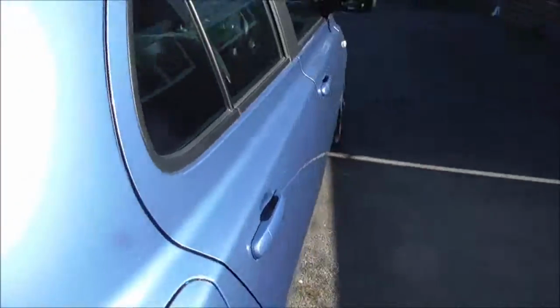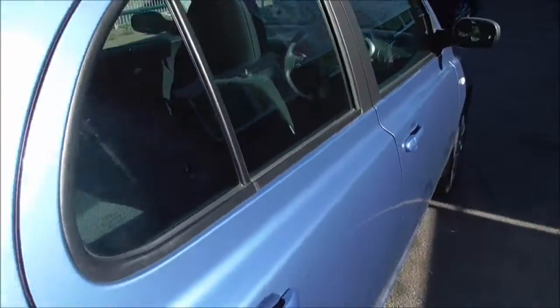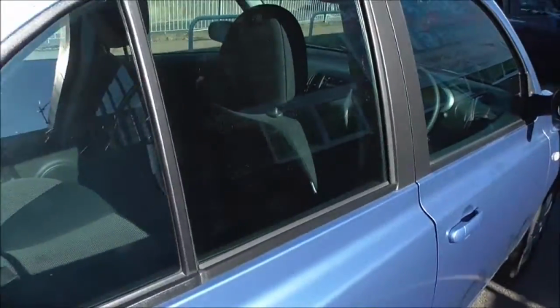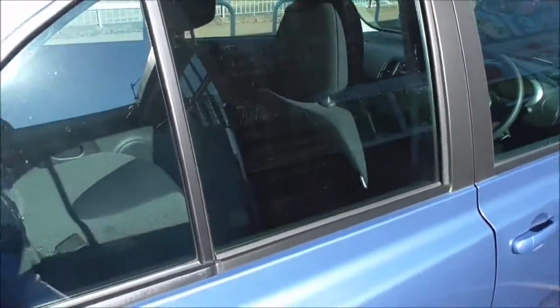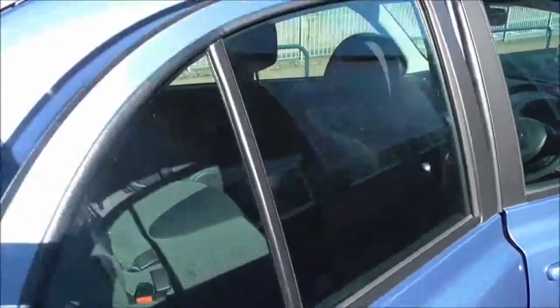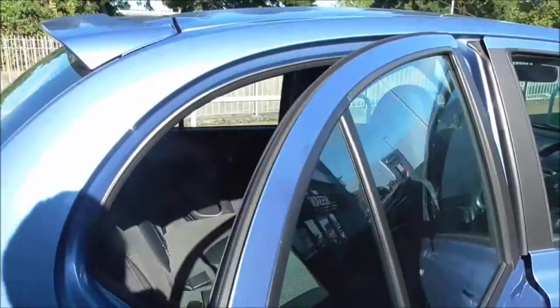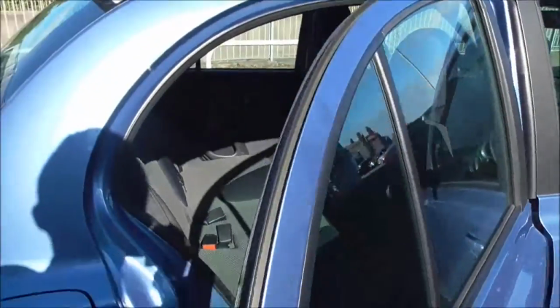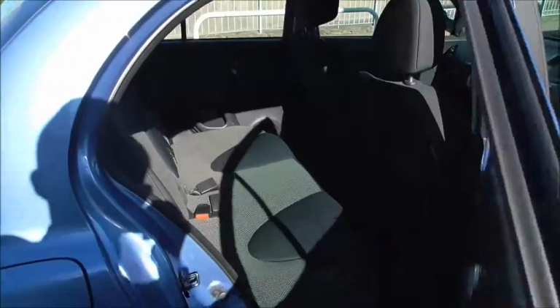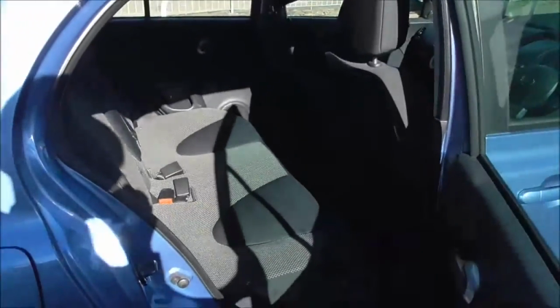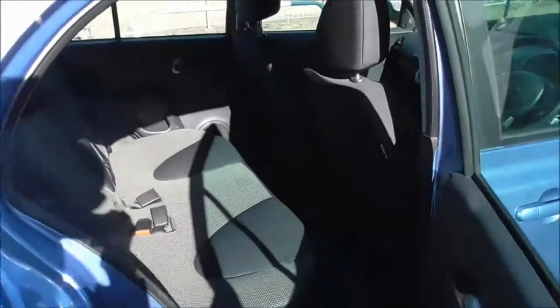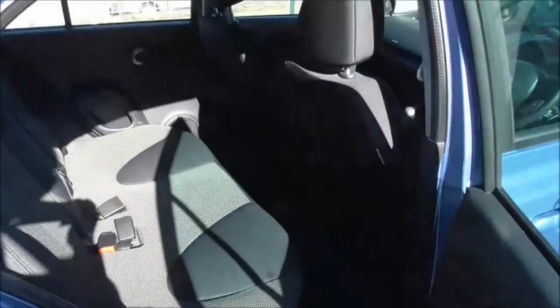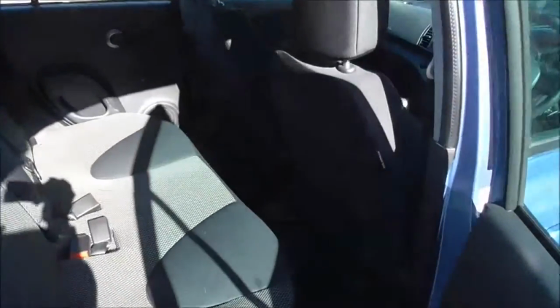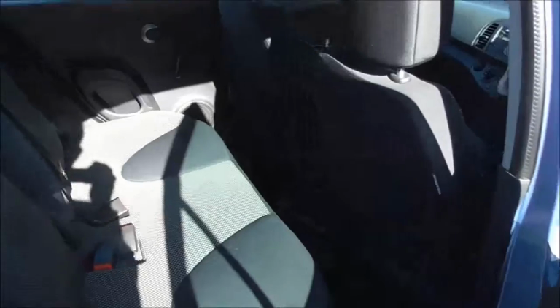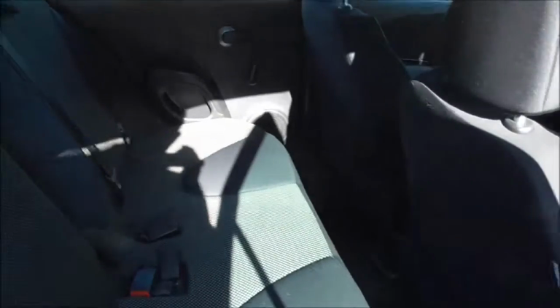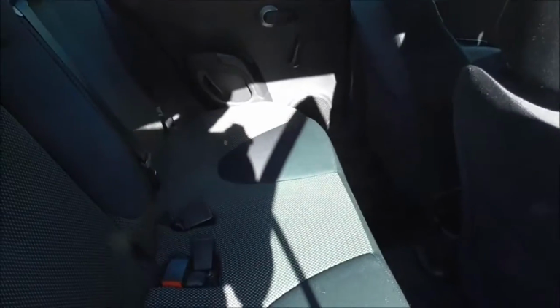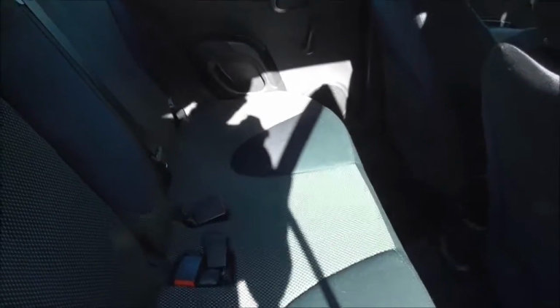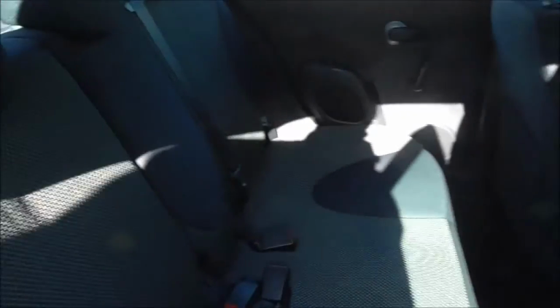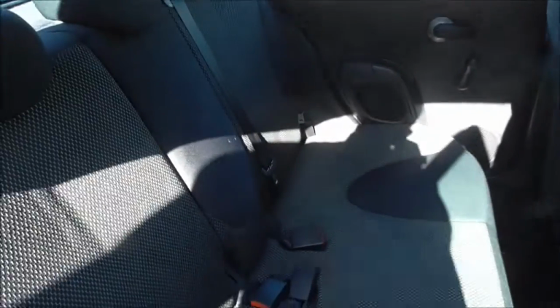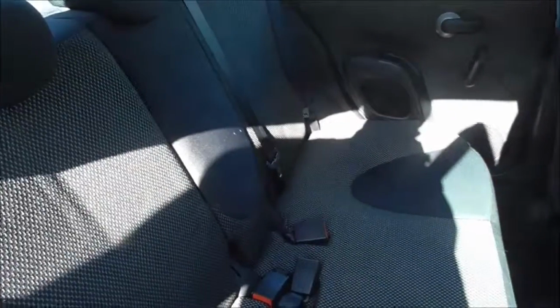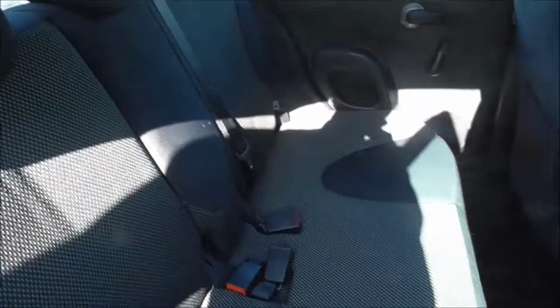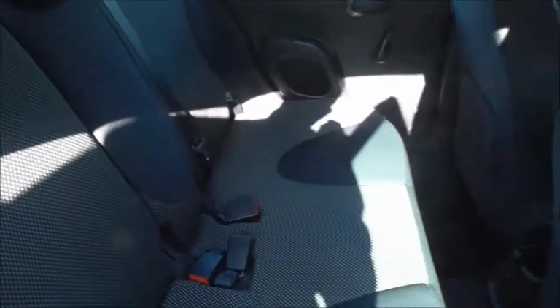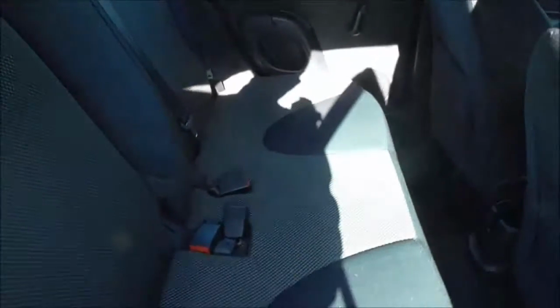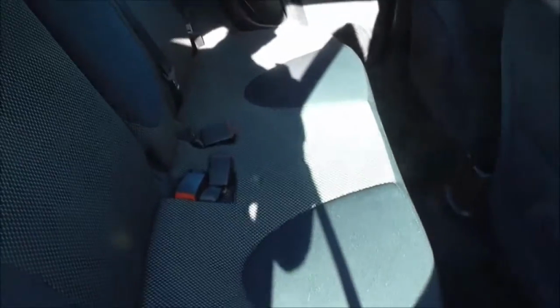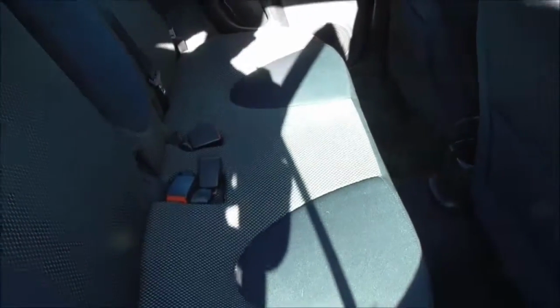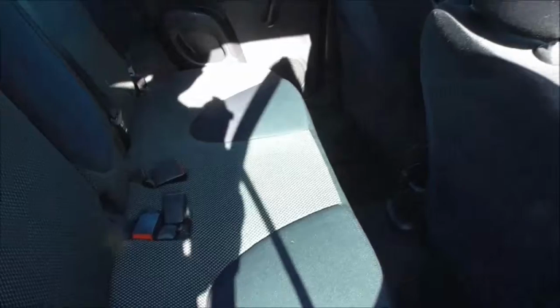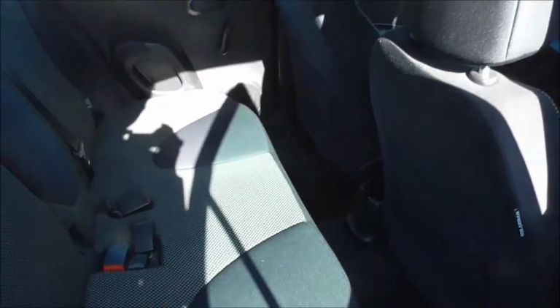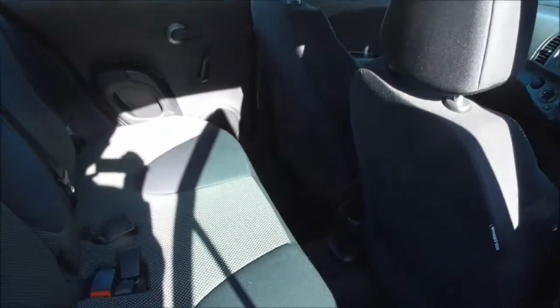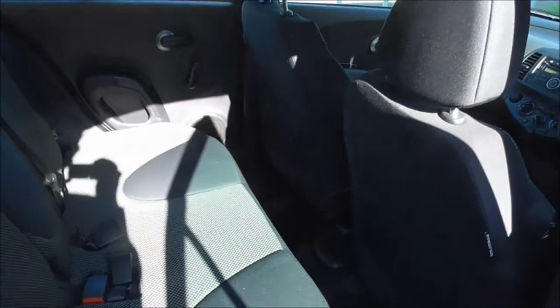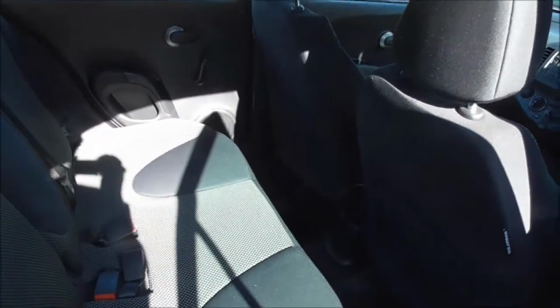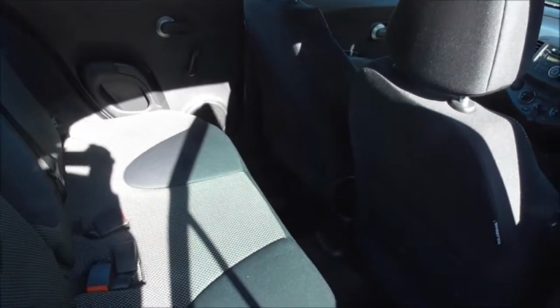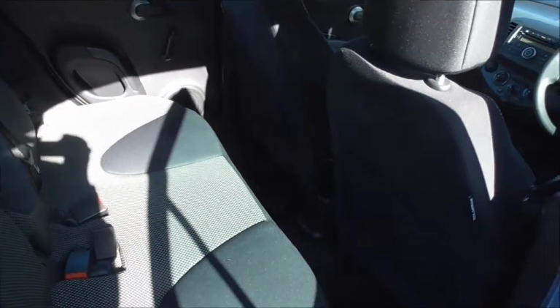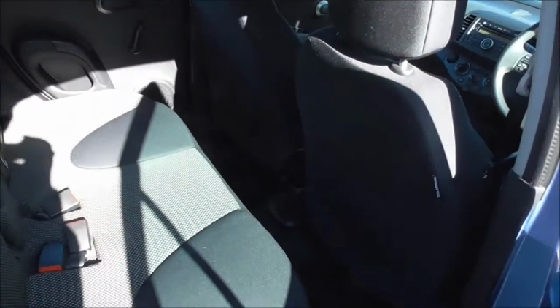As this vehicle is a 5-door, there is easy access into the back. We've got 3 x 3-point seat belts, and these seats are ISOFIX child seat prepared, ready for adding a child seat as well.